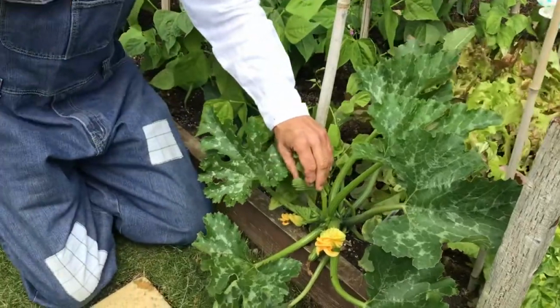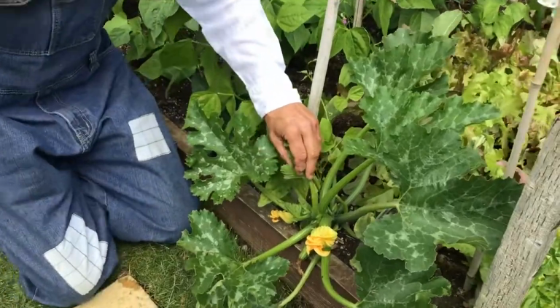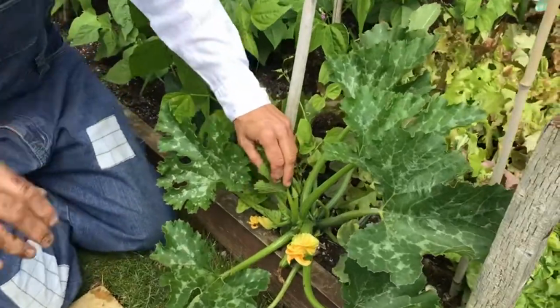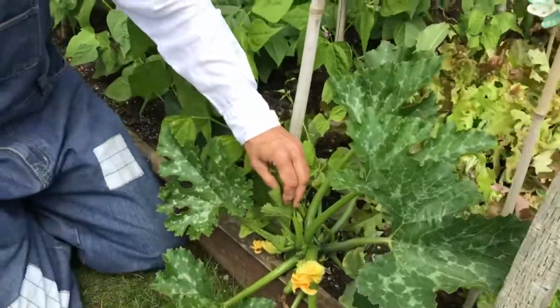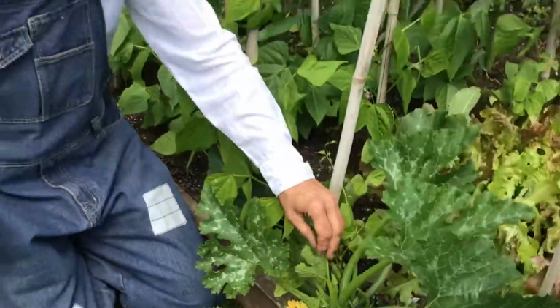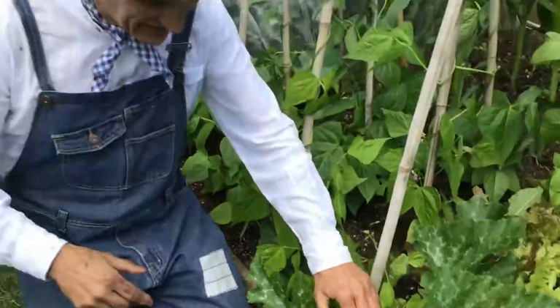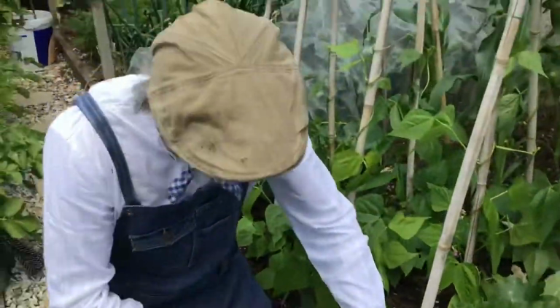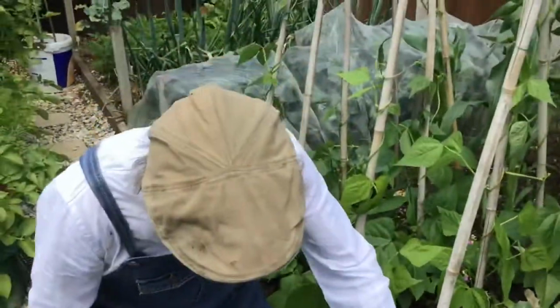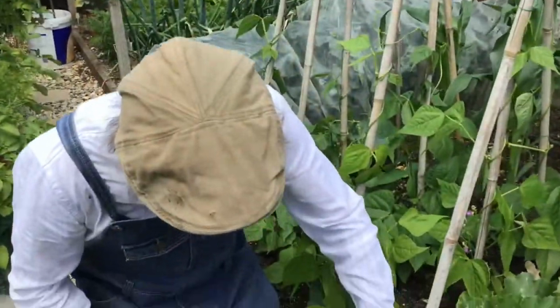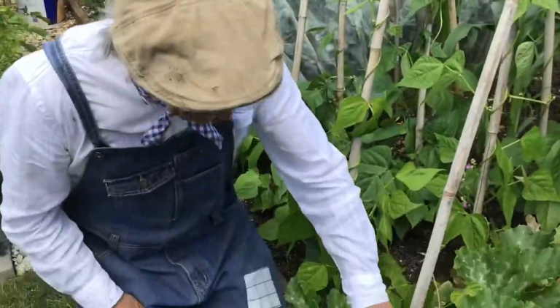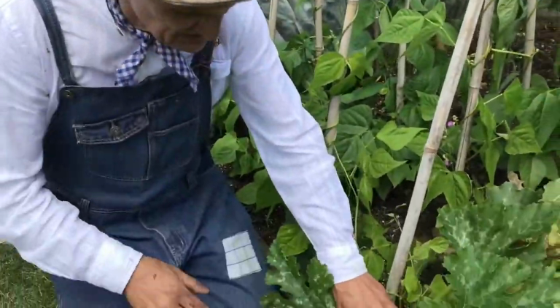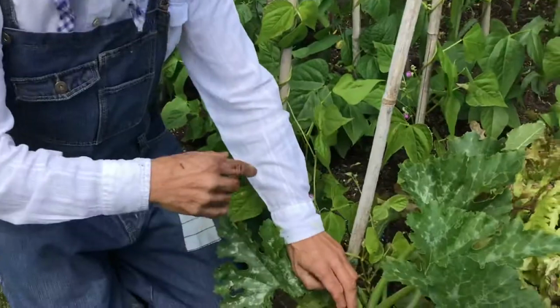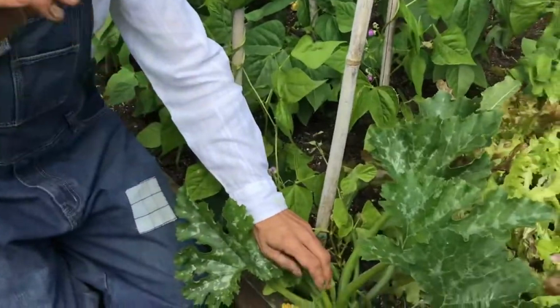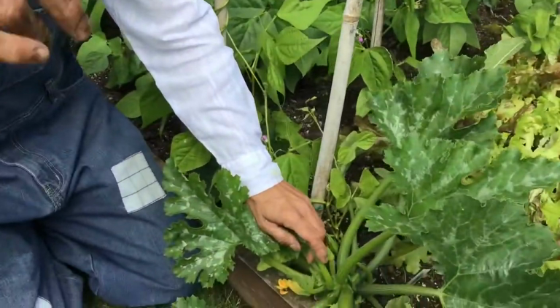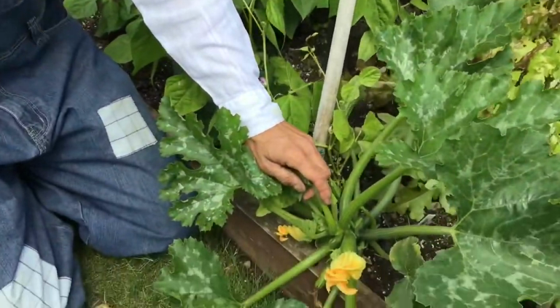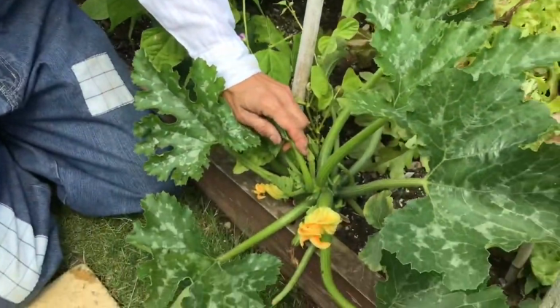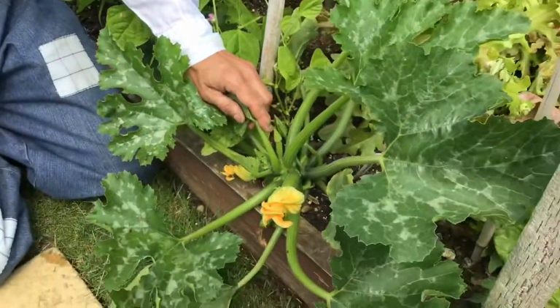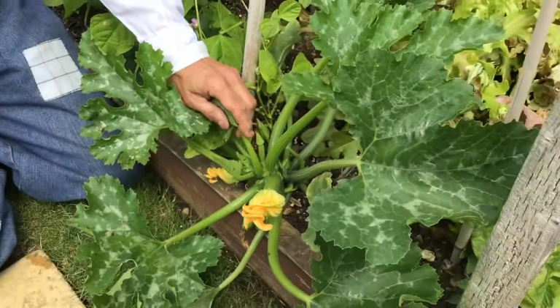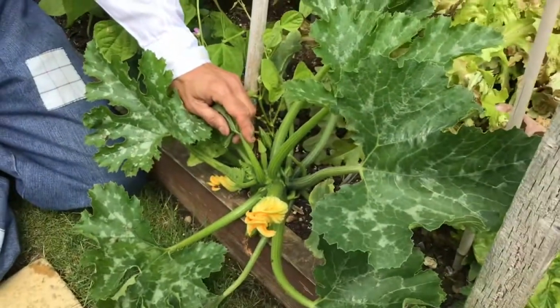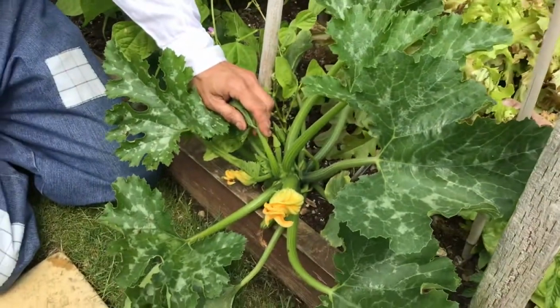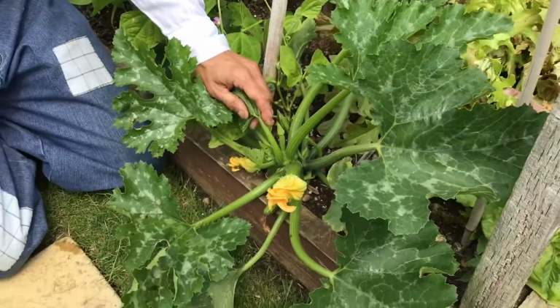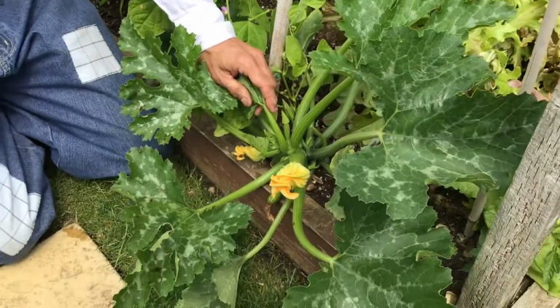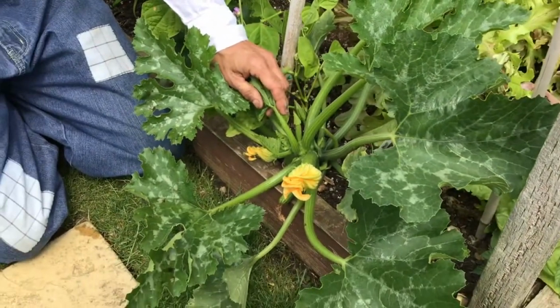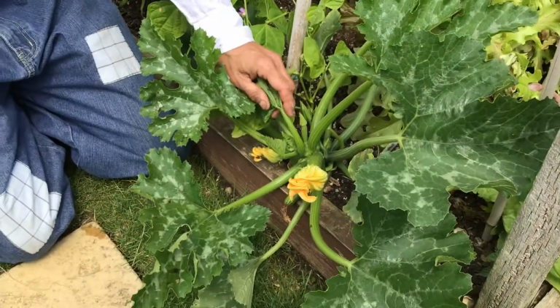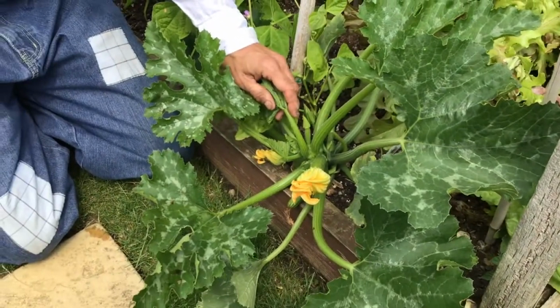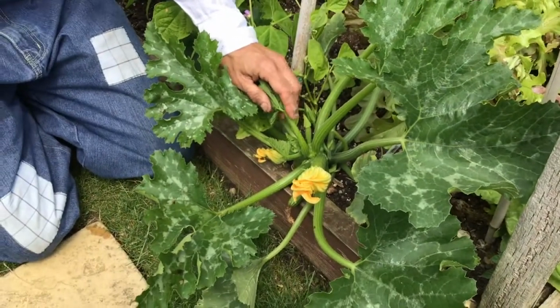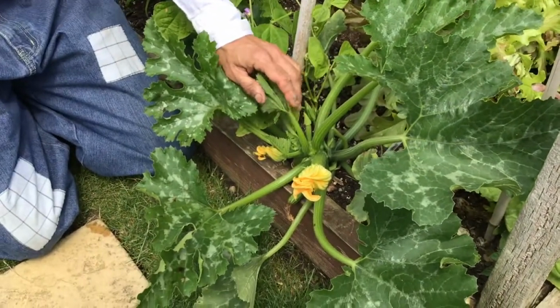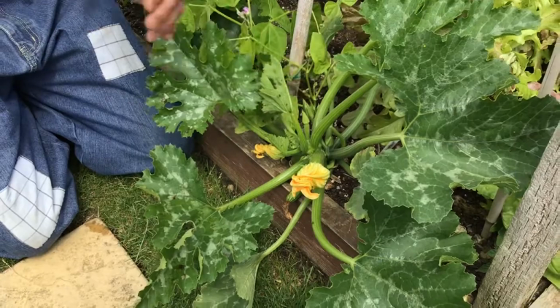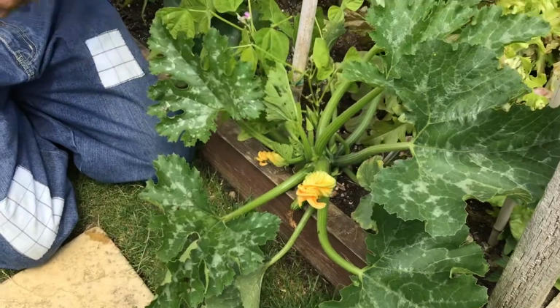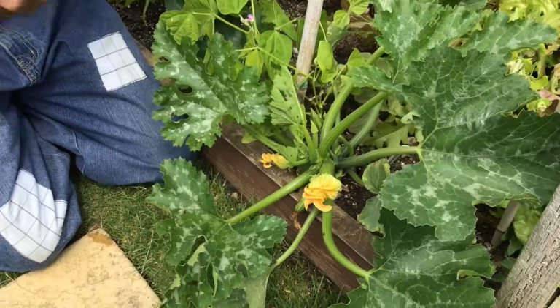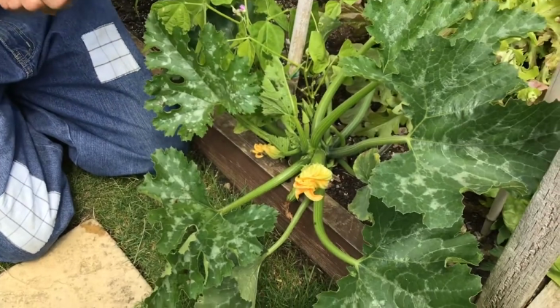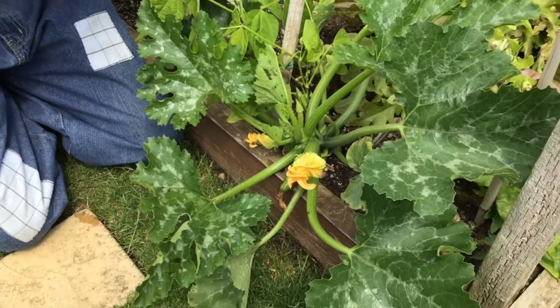Oh, hello, it's me, Grandpa. I'm here on the vegetable patch. I'm going to show you something very exciting — we've got some cucumber ready to pick in the greenhouse. I'll show you my harvest in a moment.